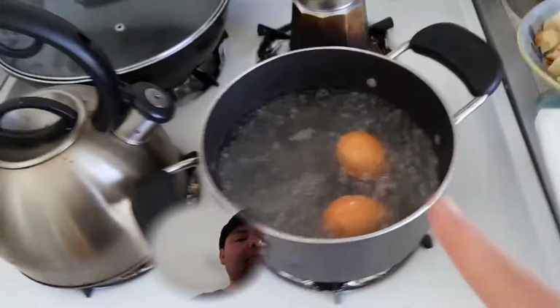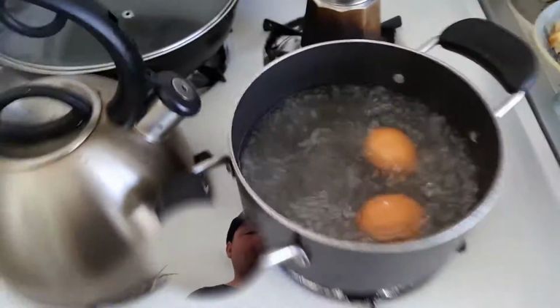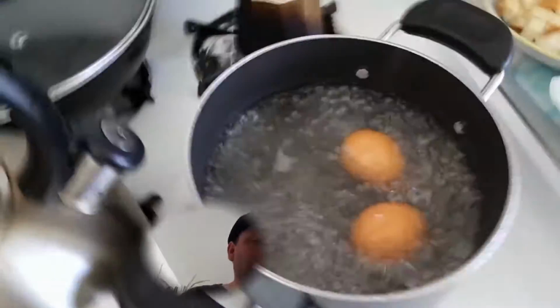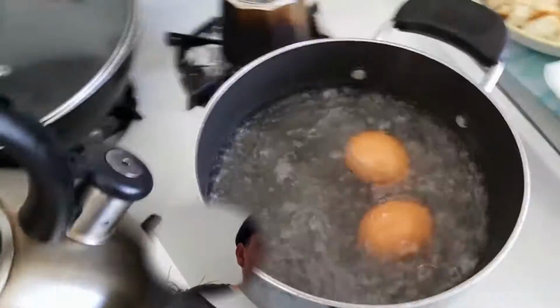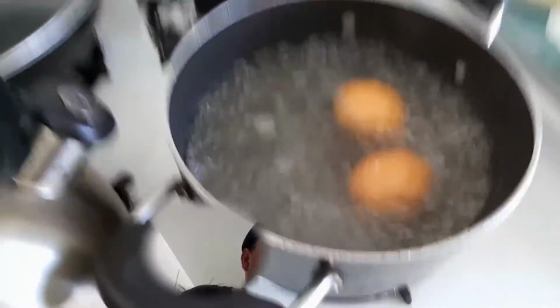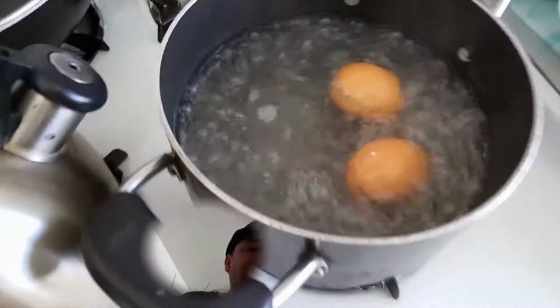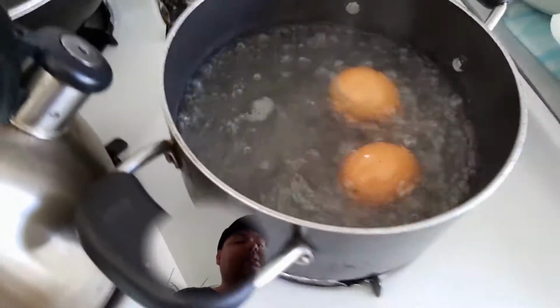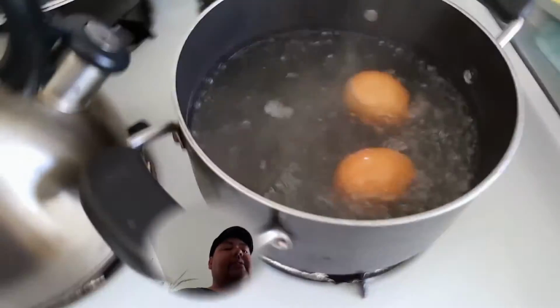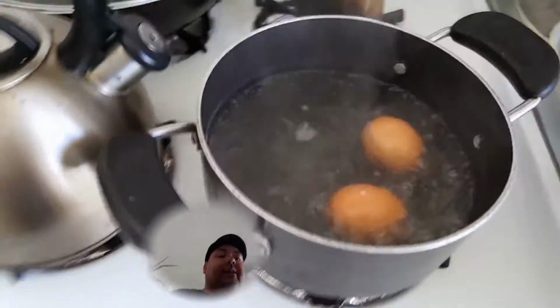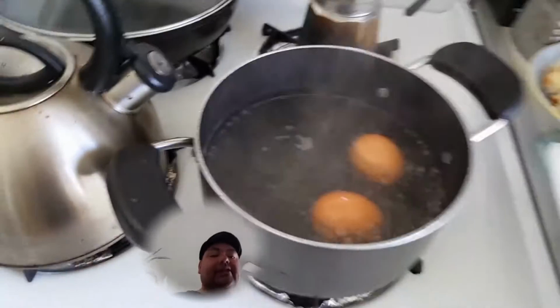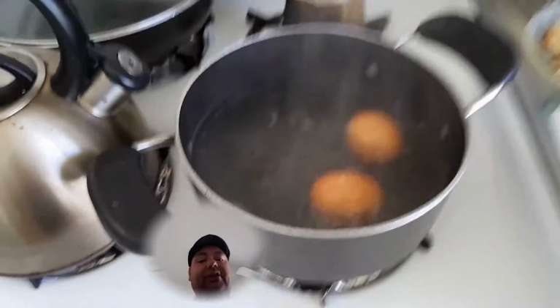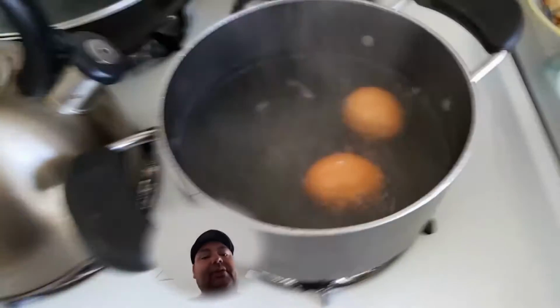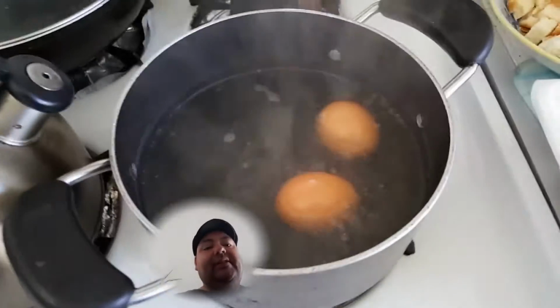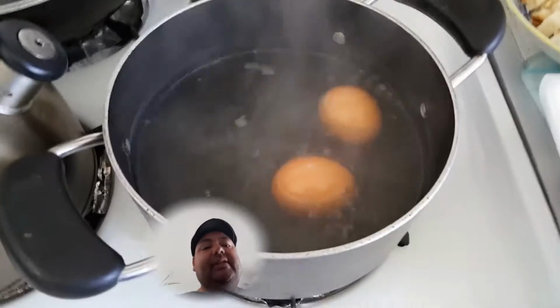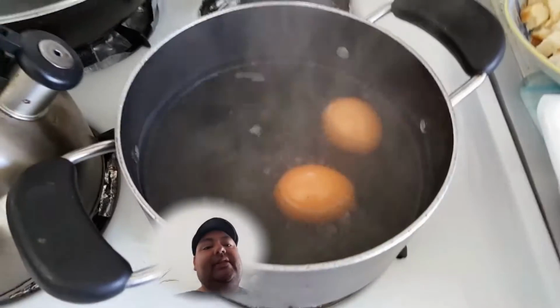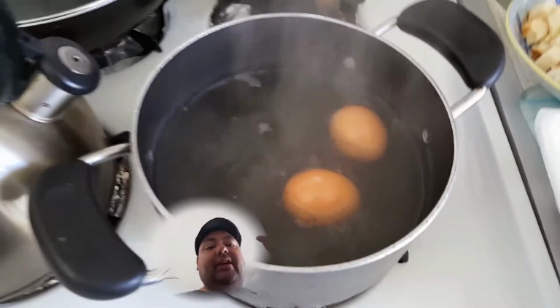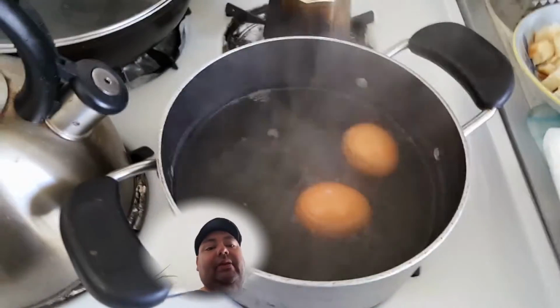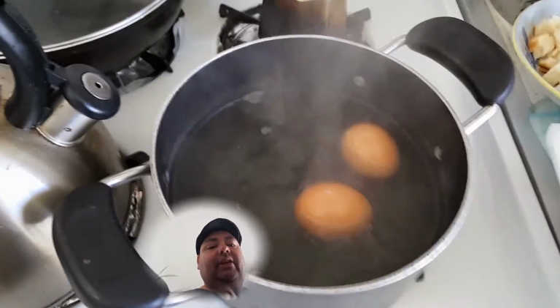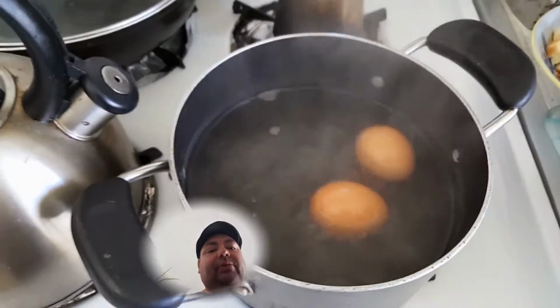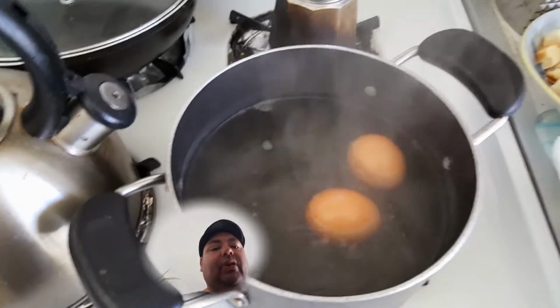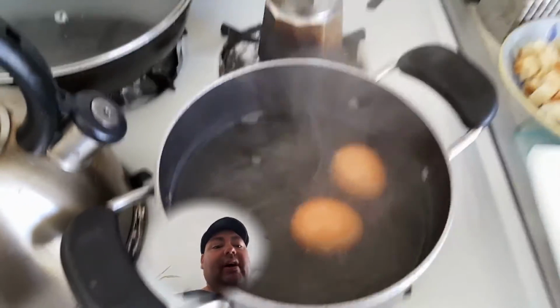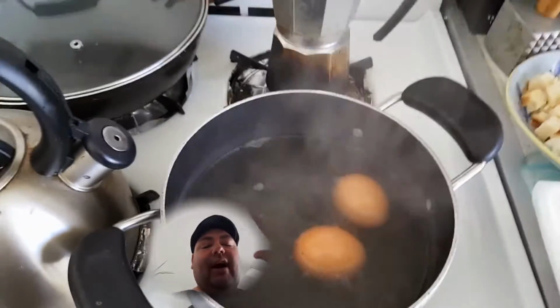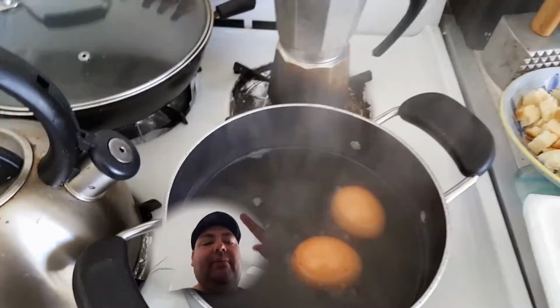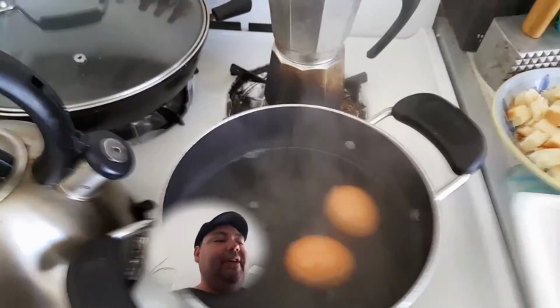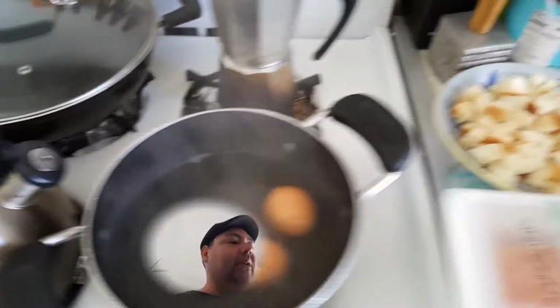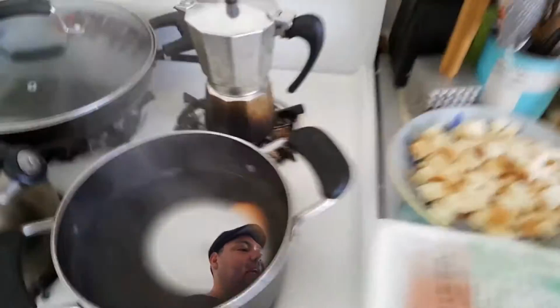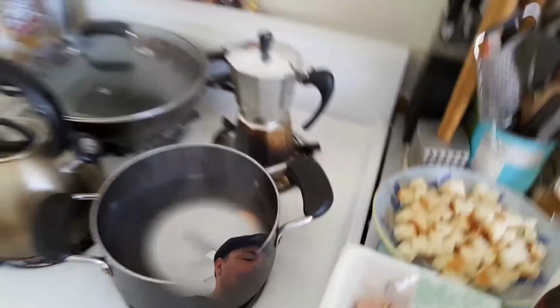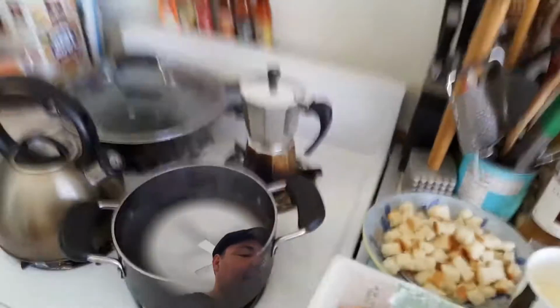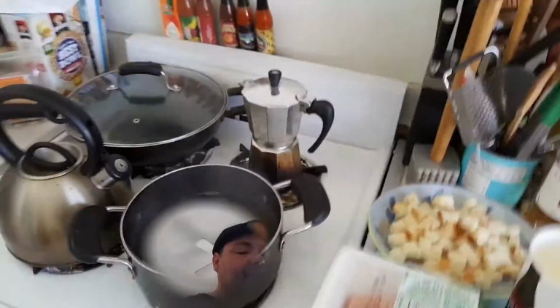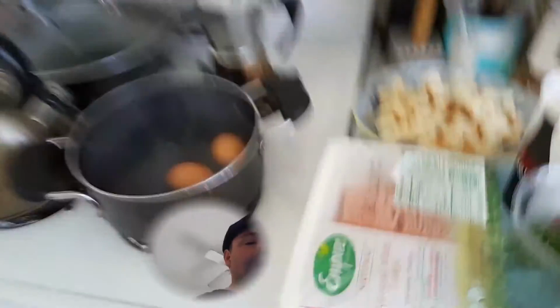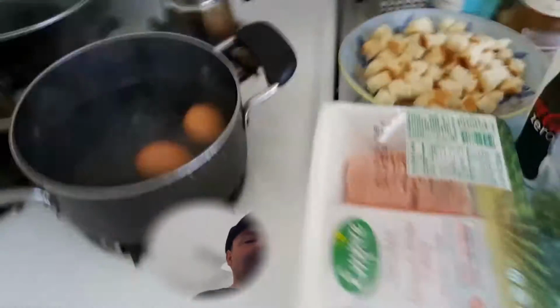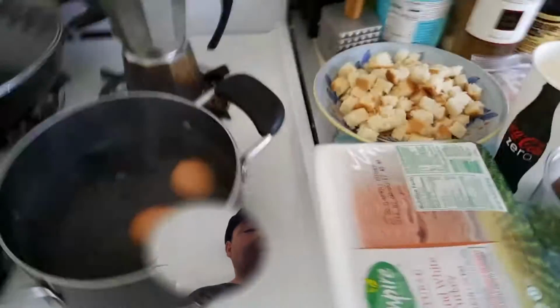We're hard boiling some eggs. What you do with these eggs is let them cool off, crack them, peel them, and lay them inside the meatloaf.